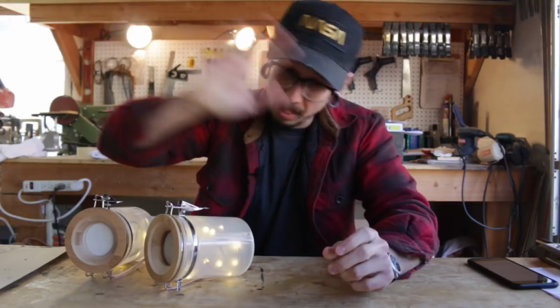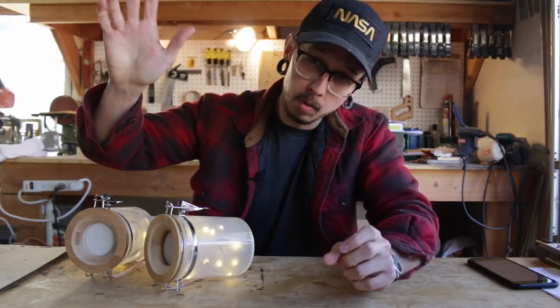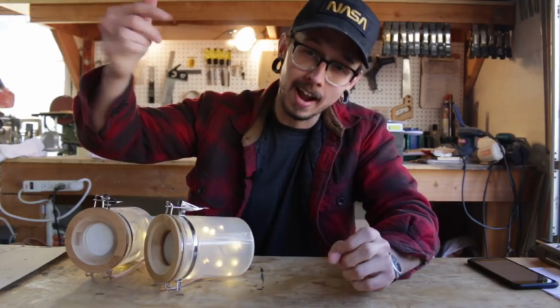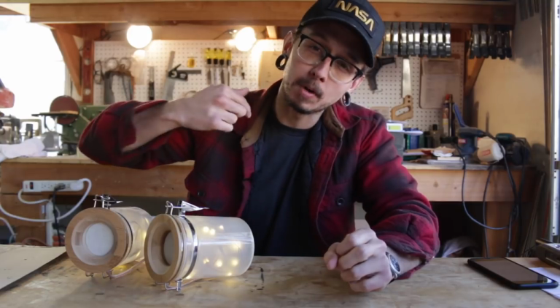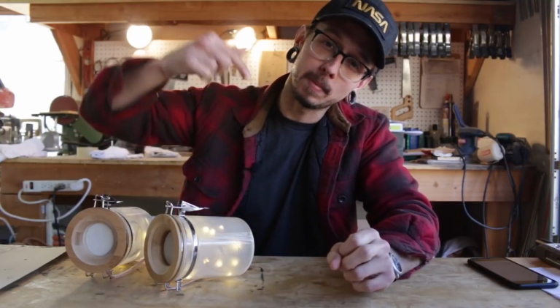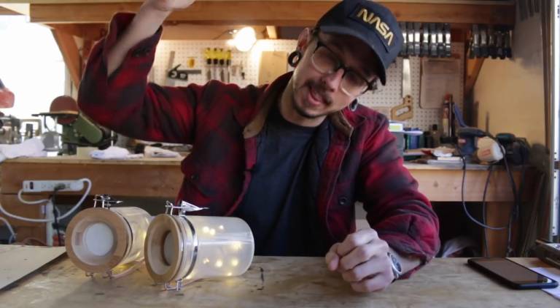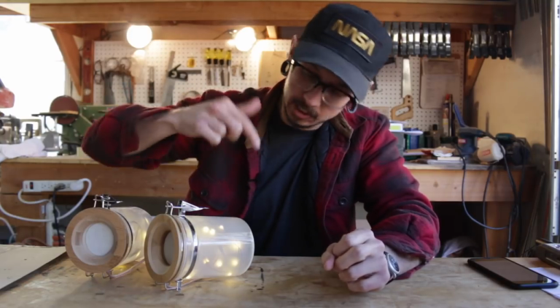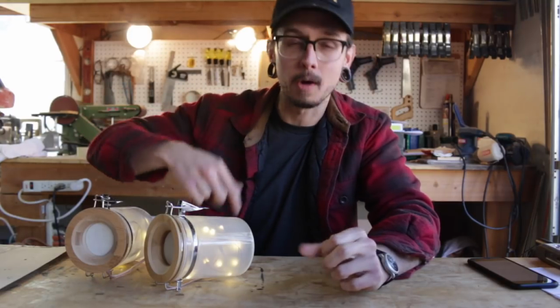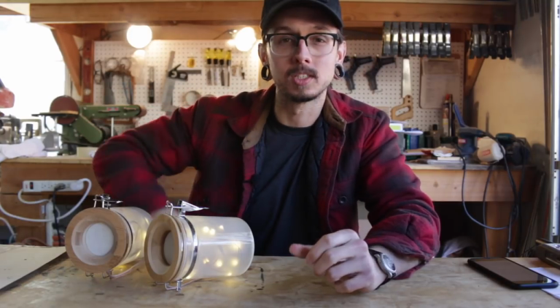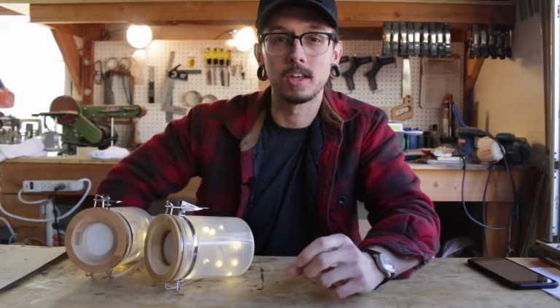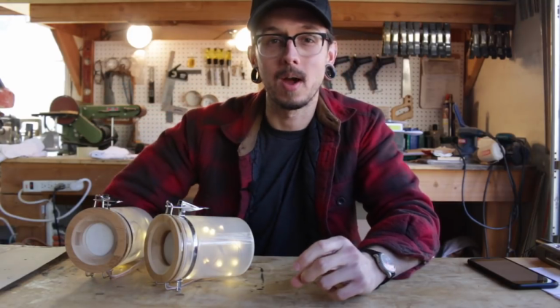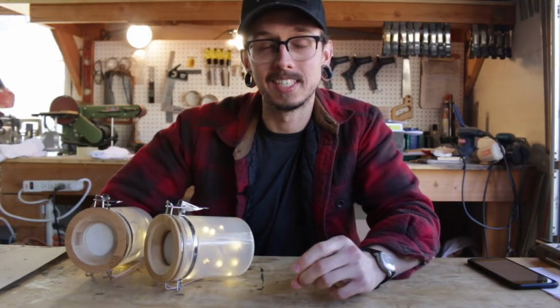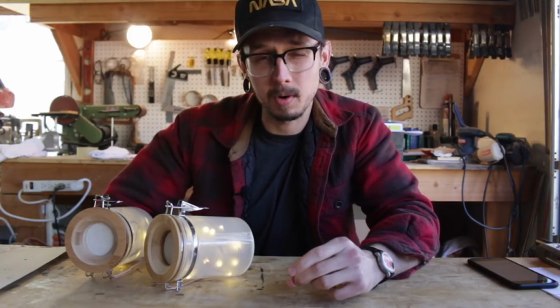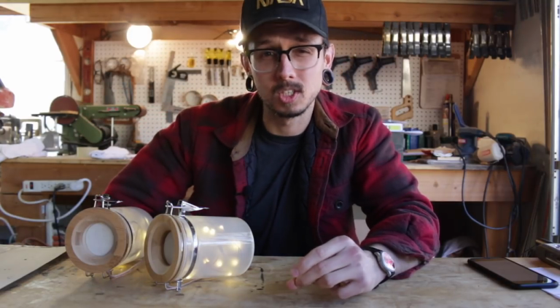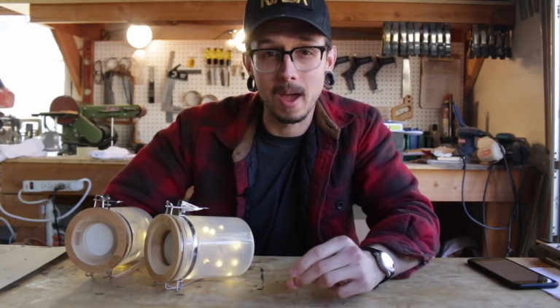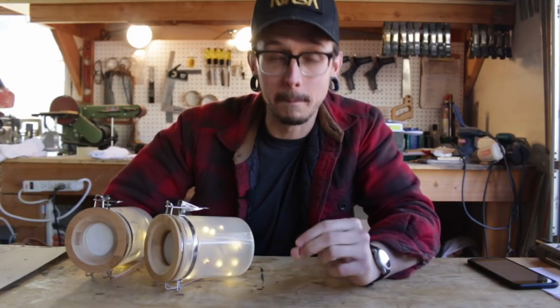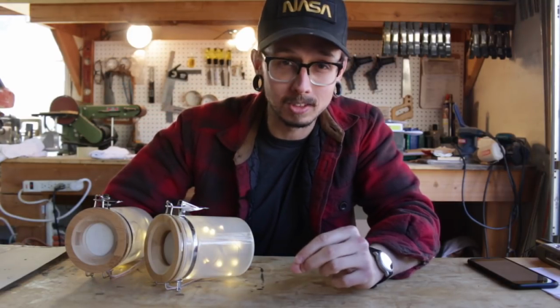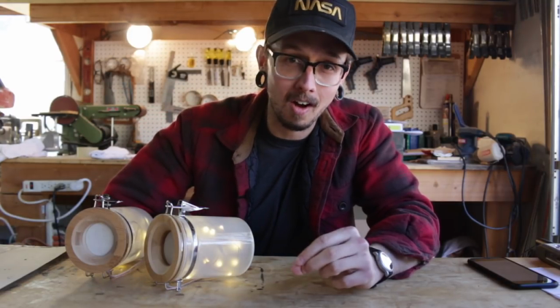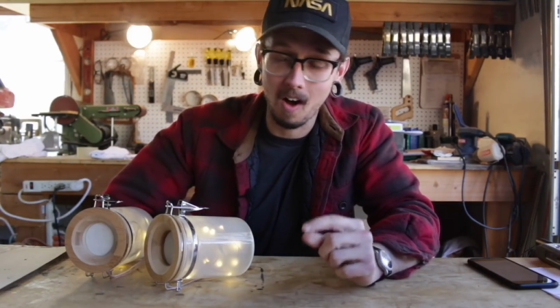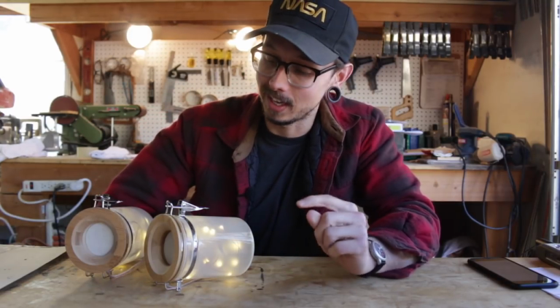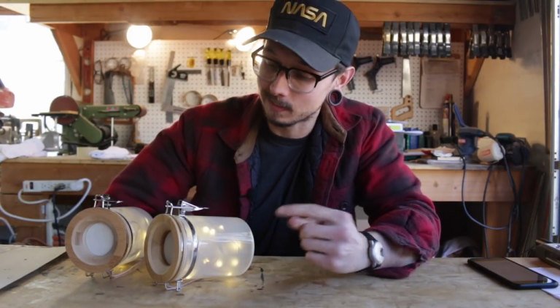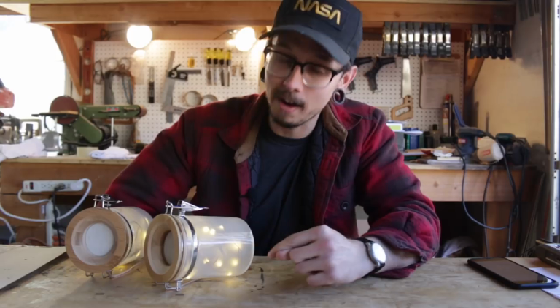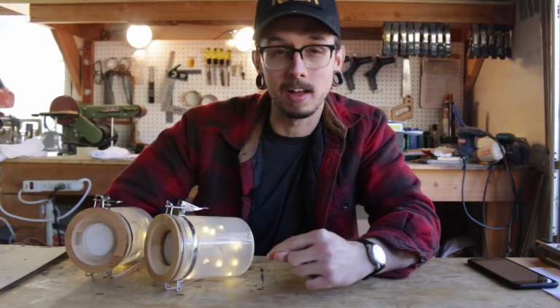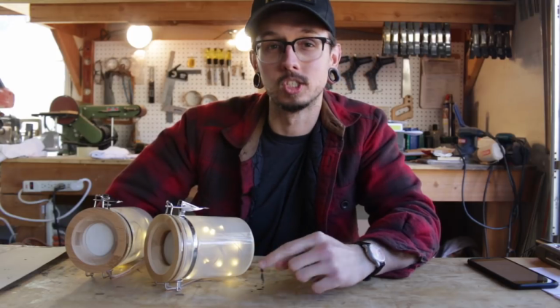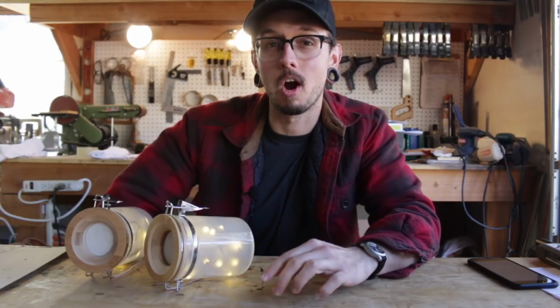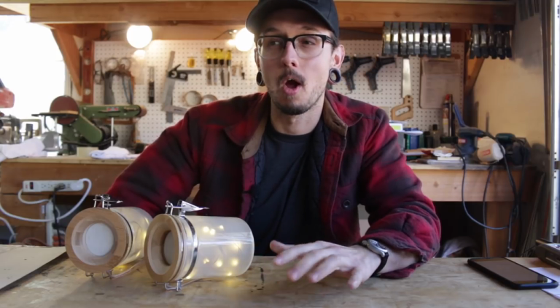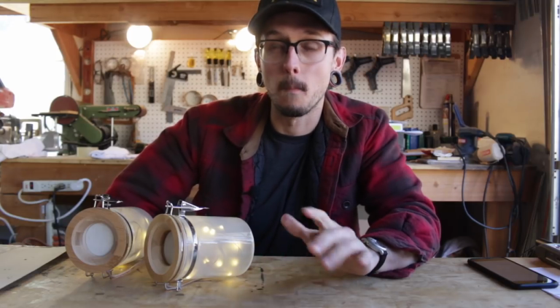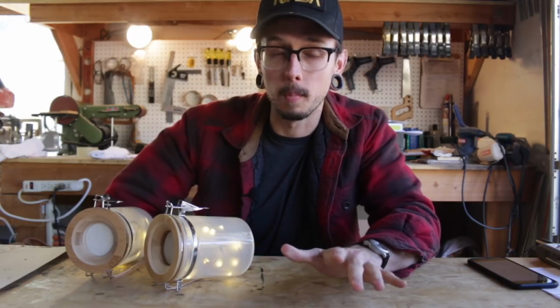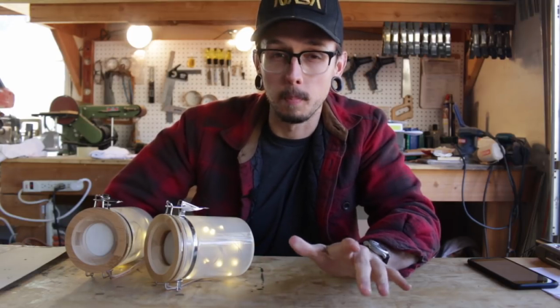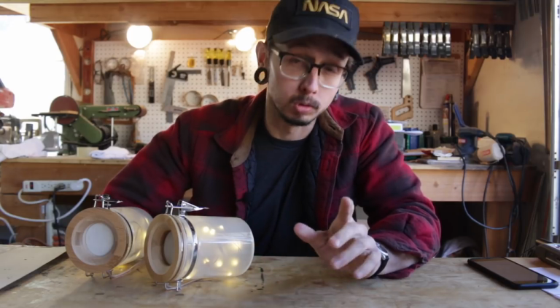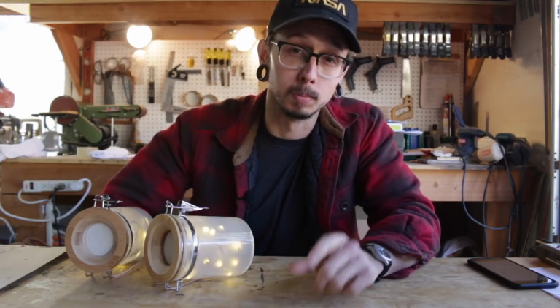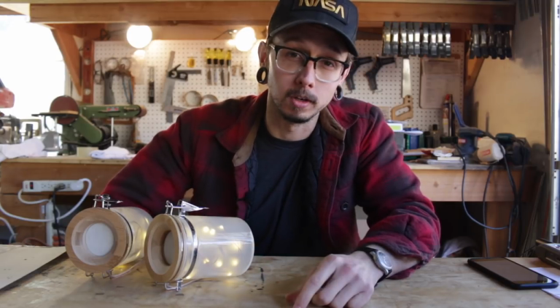Hello everyone, I'm Kirby, this is Kirby Meets Audio, and today we're going to do a build talk on these Firefly Jar portable Bluetooth speakers.